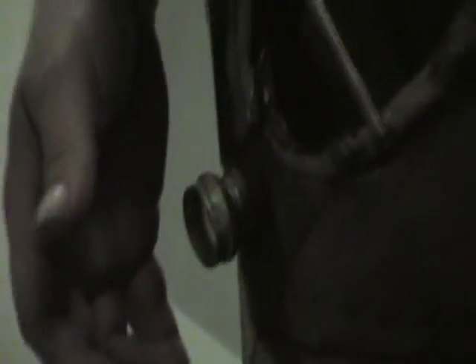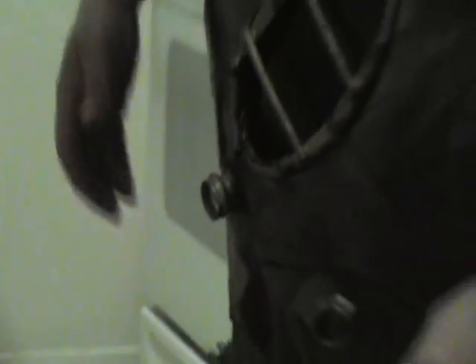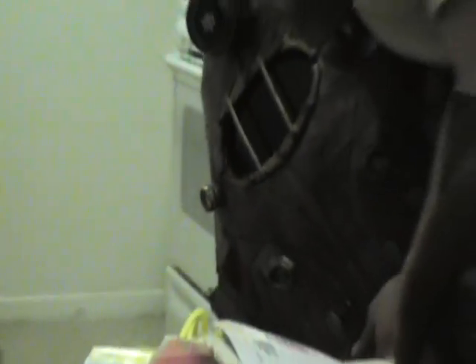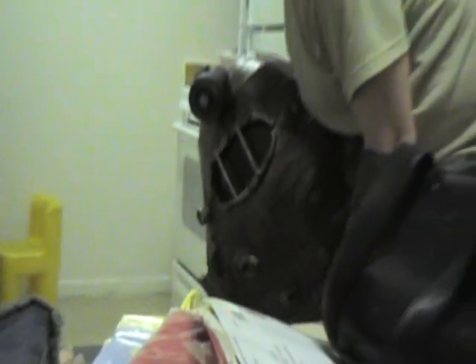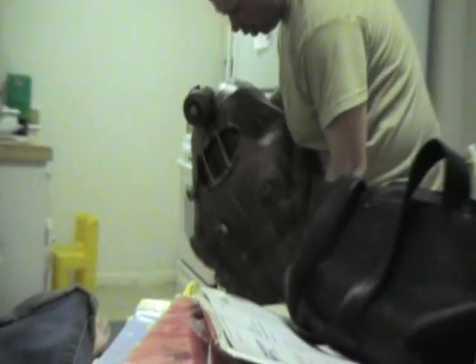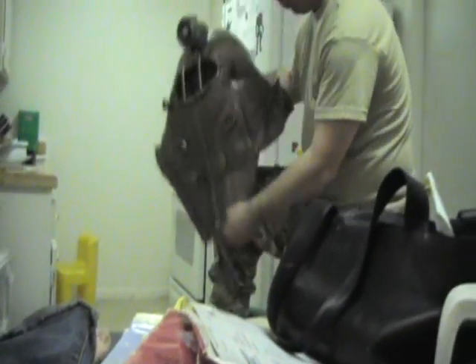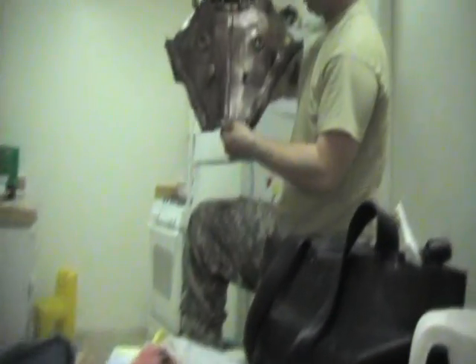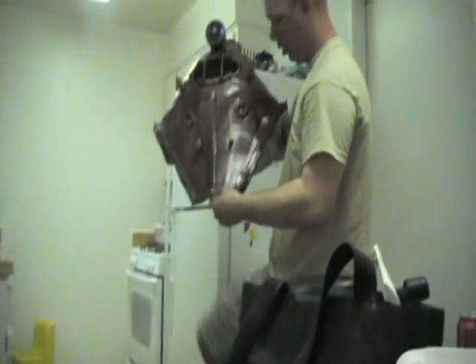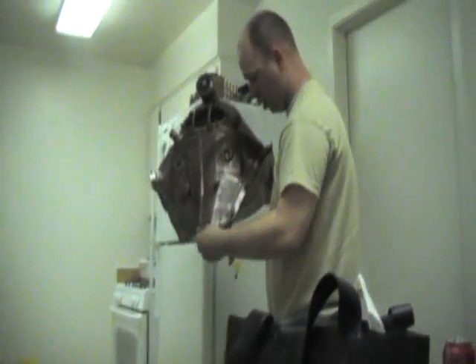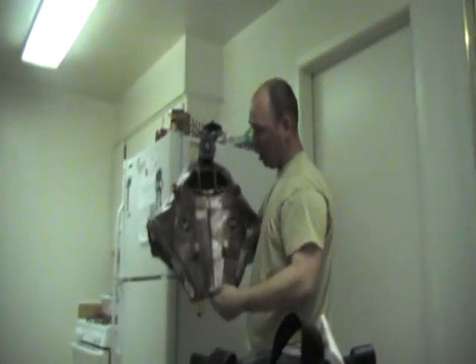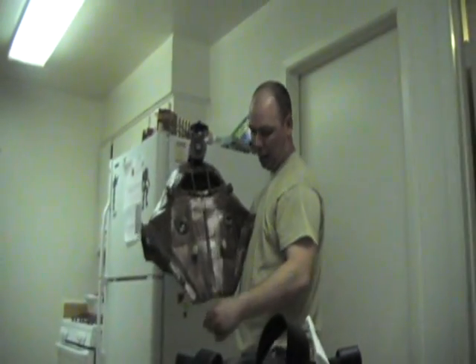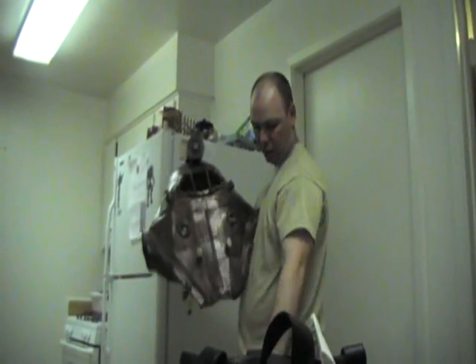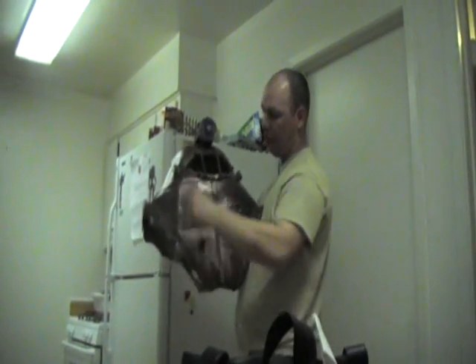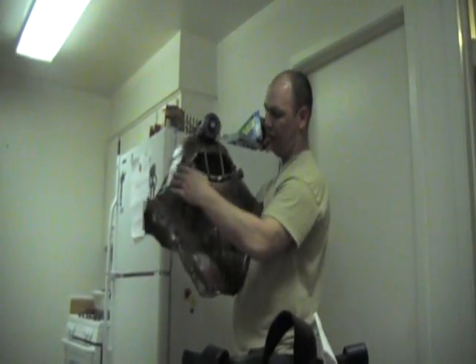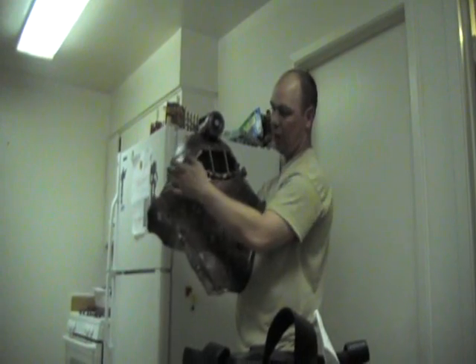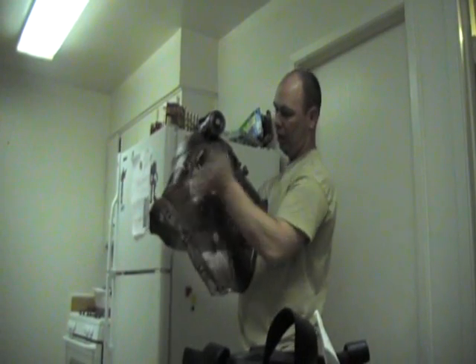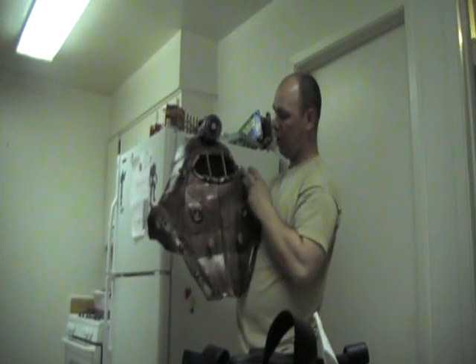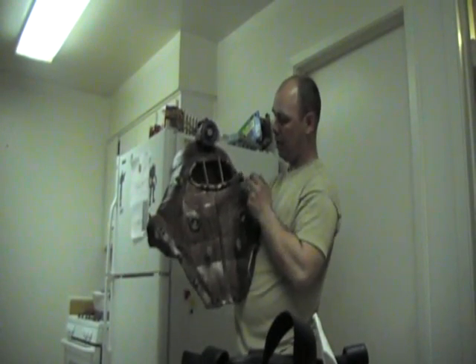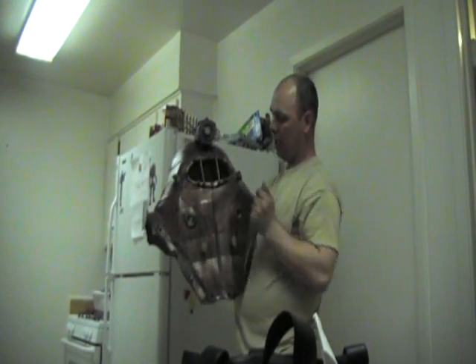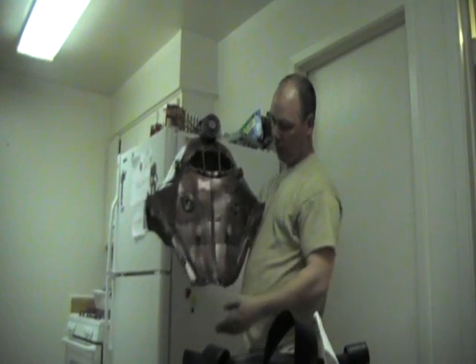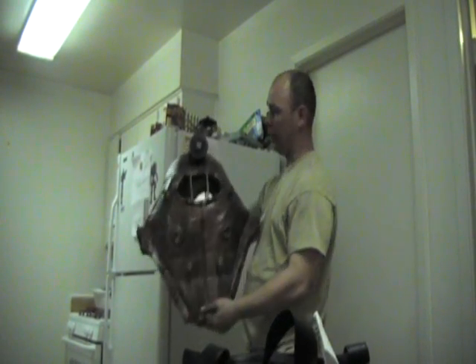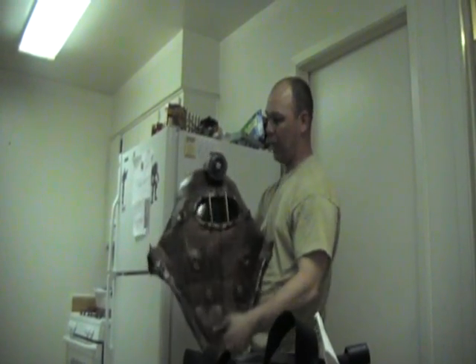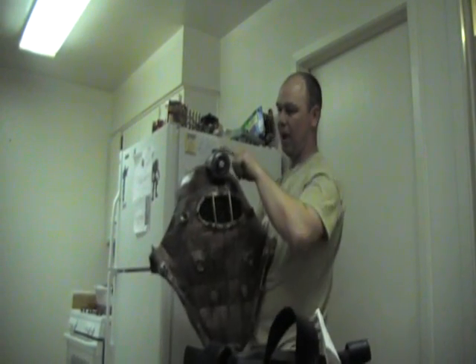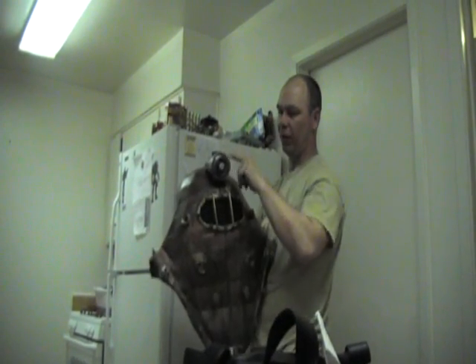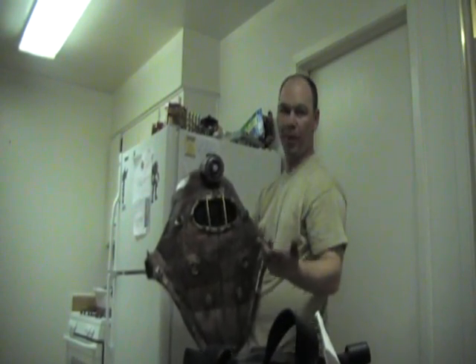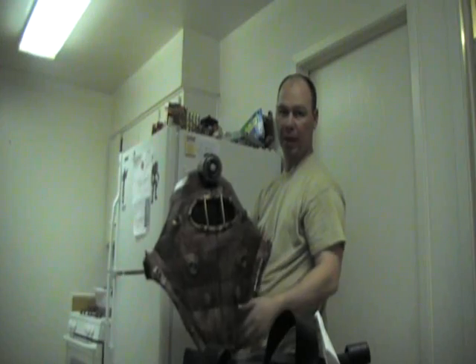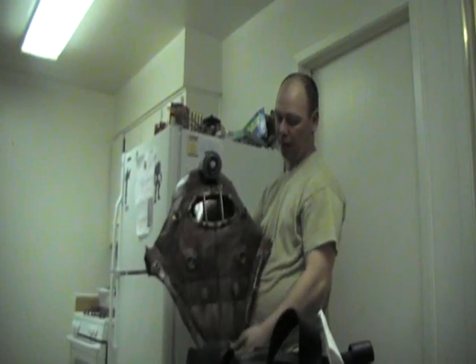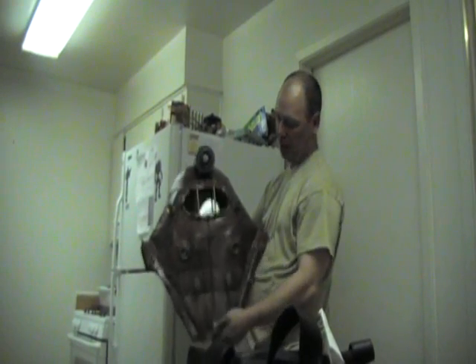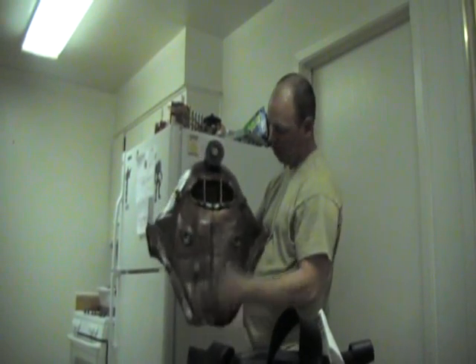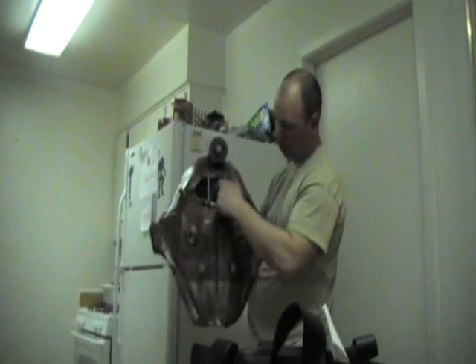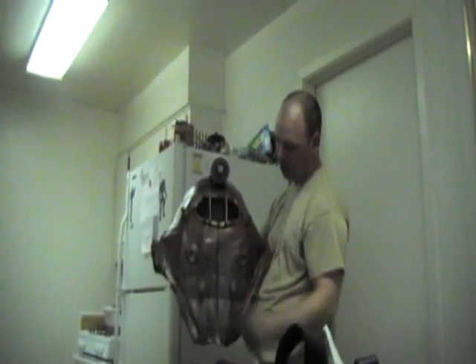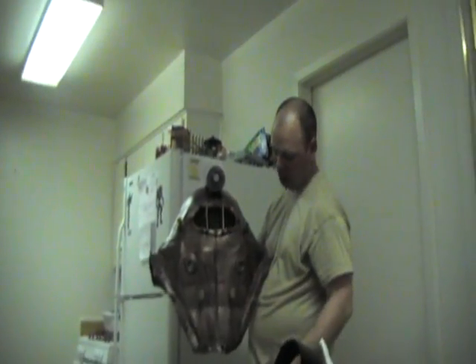Just like that. You have your male end, which is that piece, and the female end. There's a flashlight mounted to the top of the Big Daddy helmet. I'm going to put the visors in.